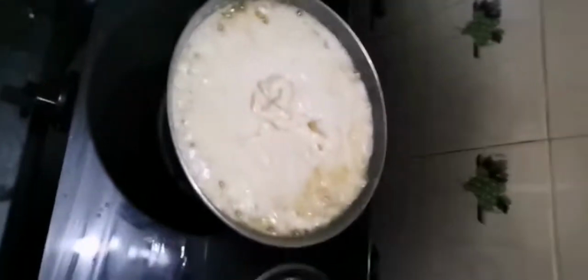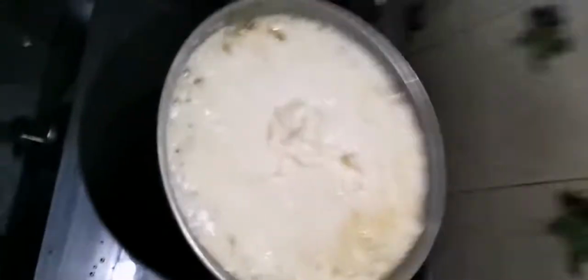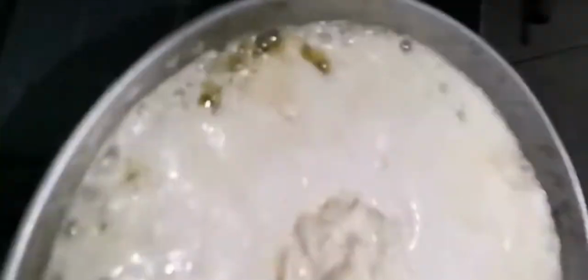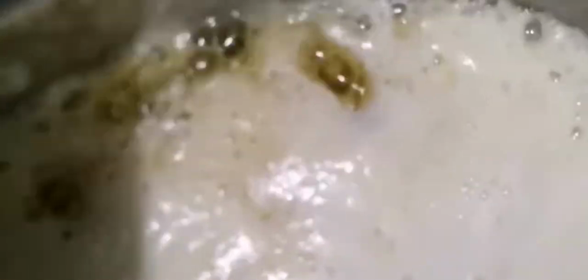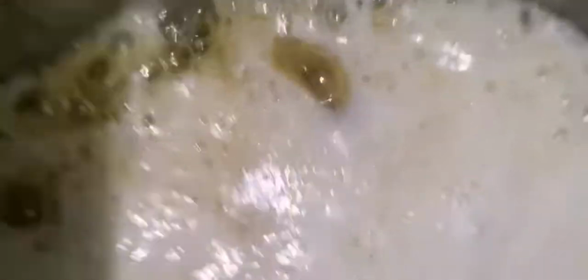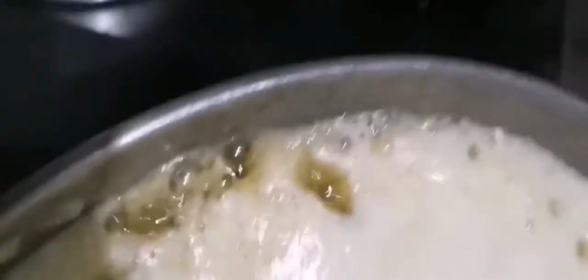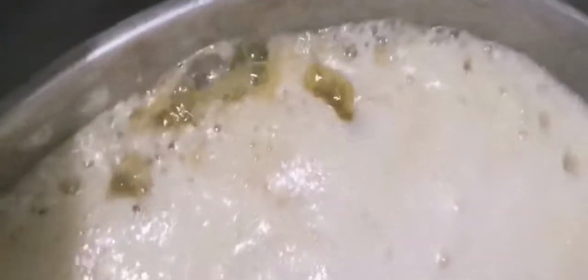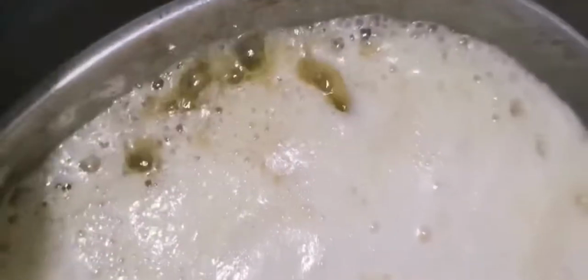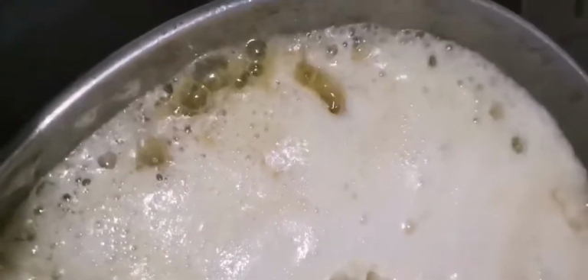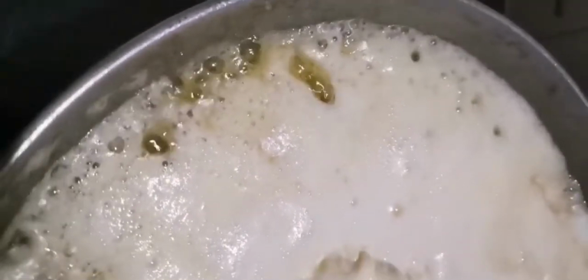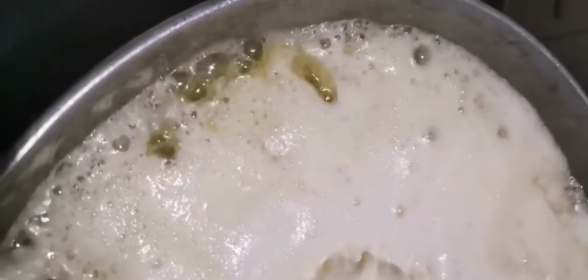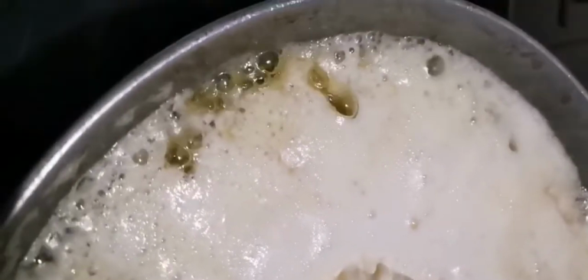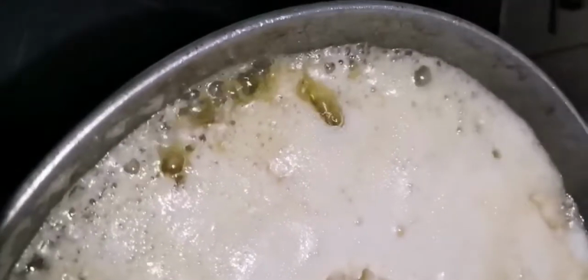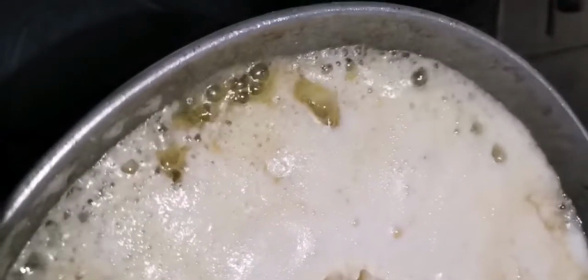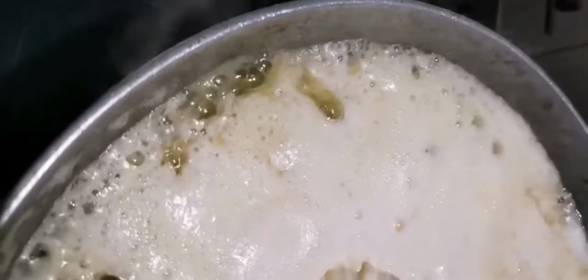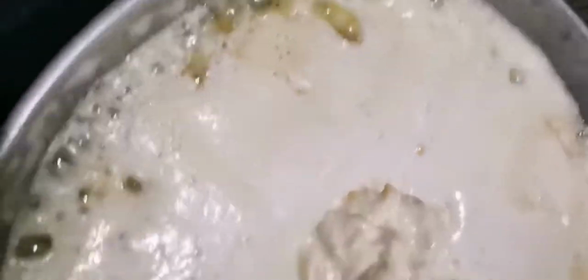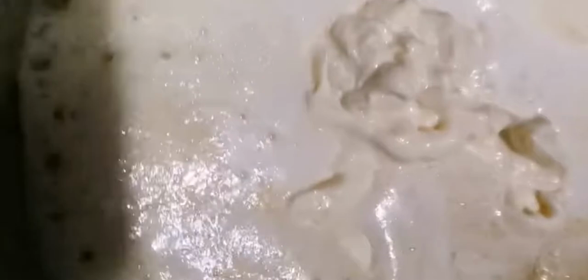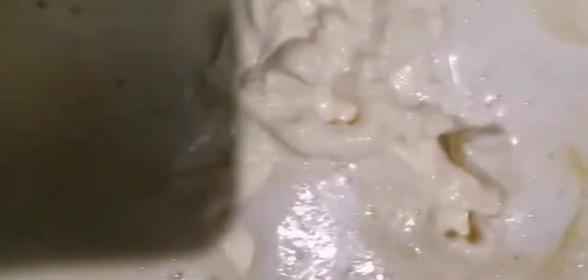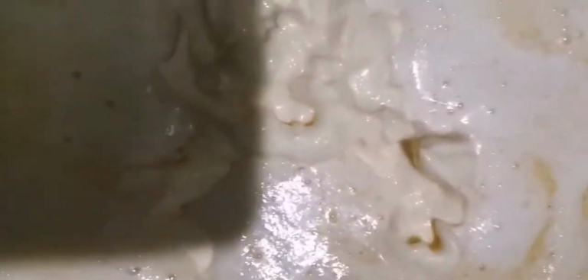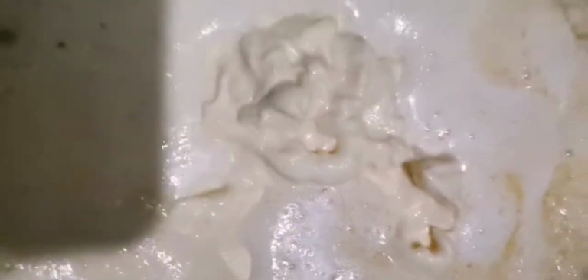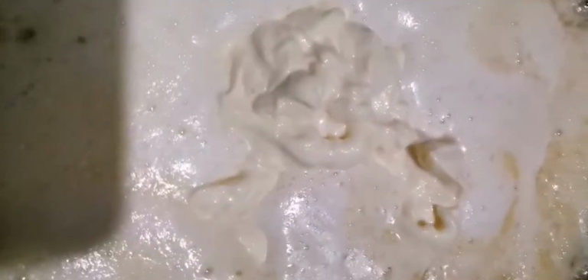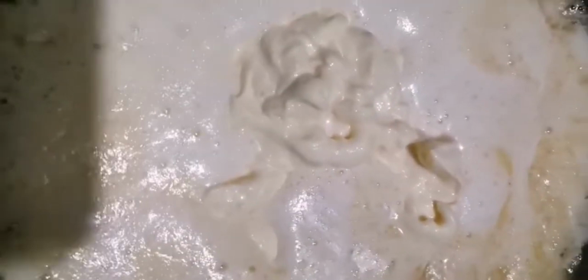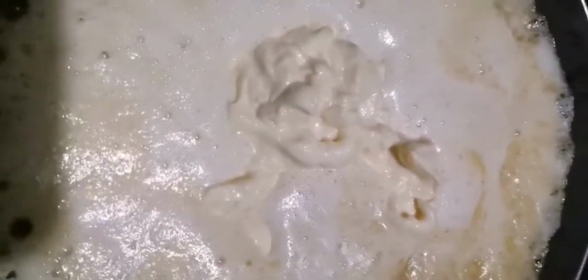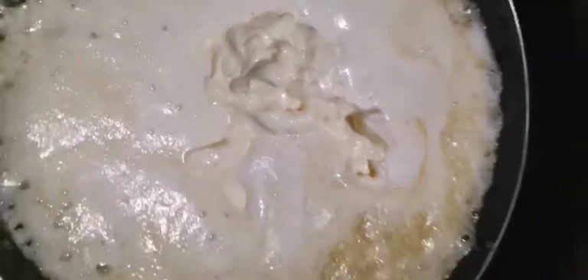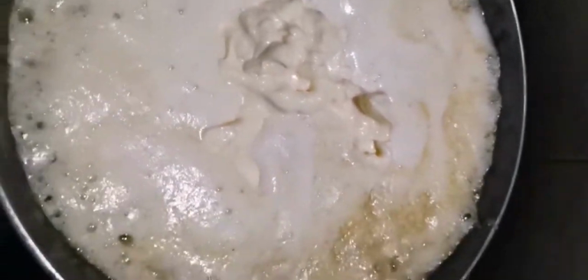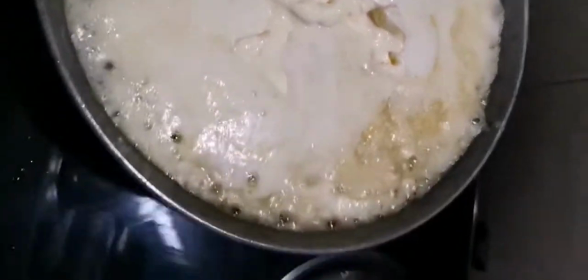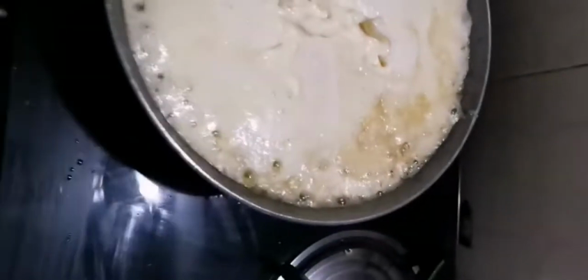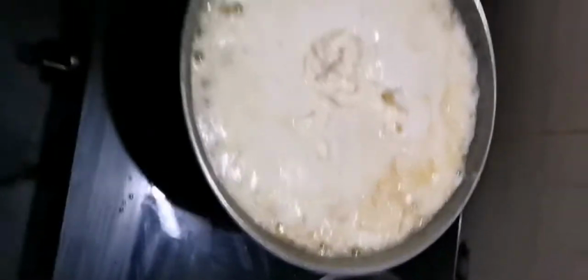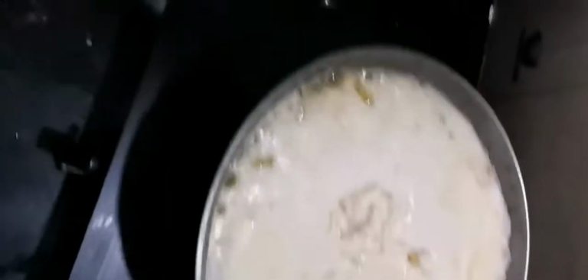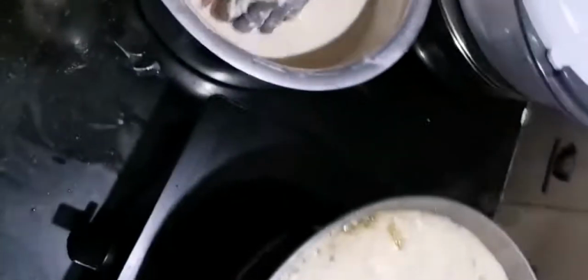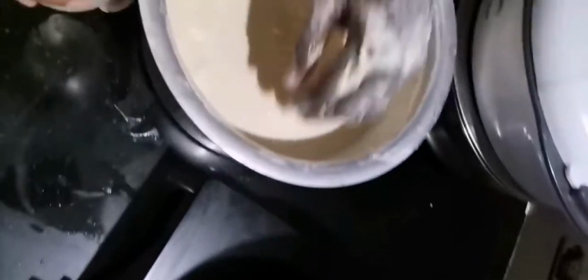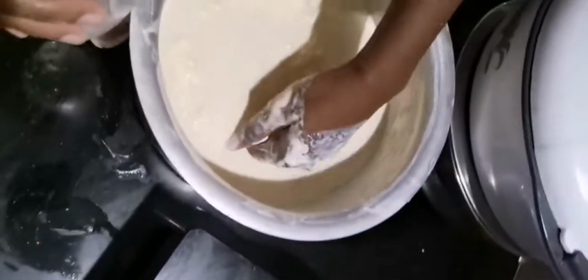I'm going to show a close-up — look, all the ghee is just bubbling. It's just cooking. We just added some more cream to it, so it's cooking away.